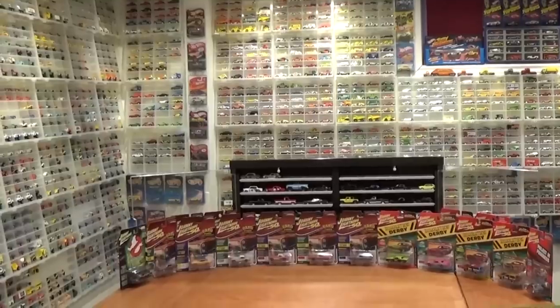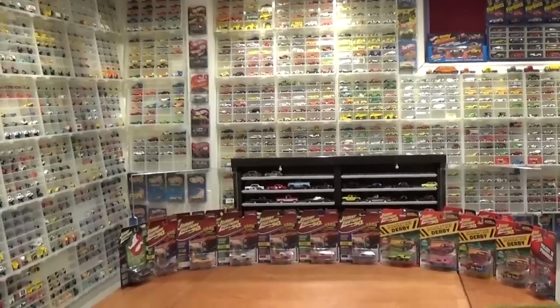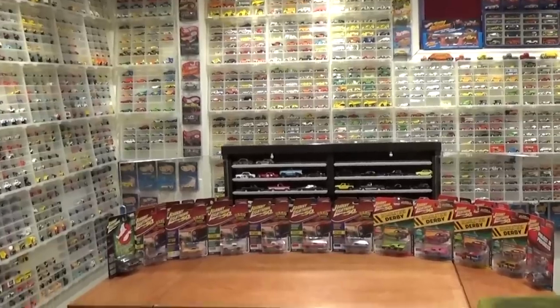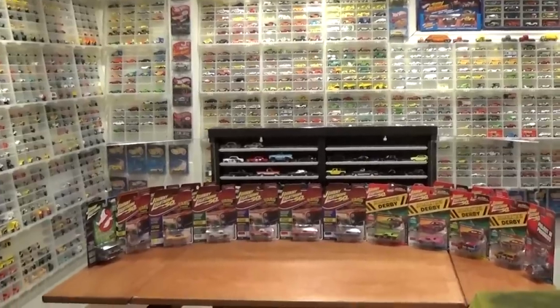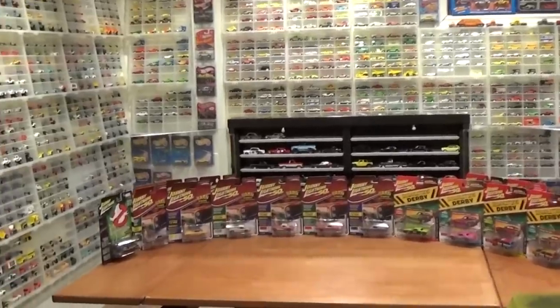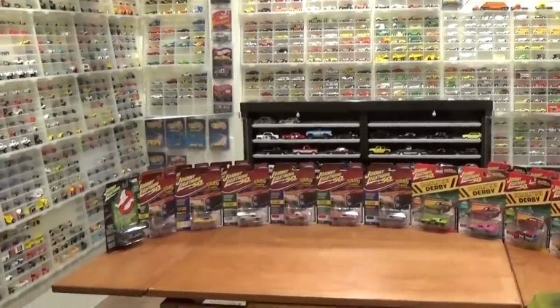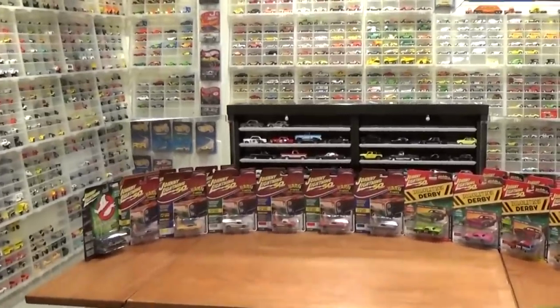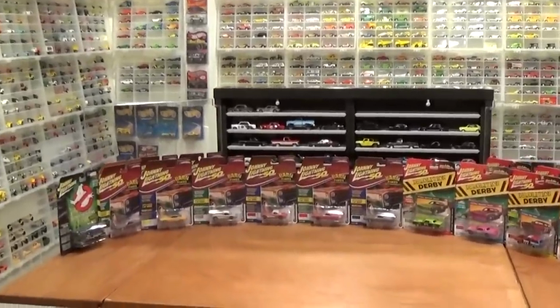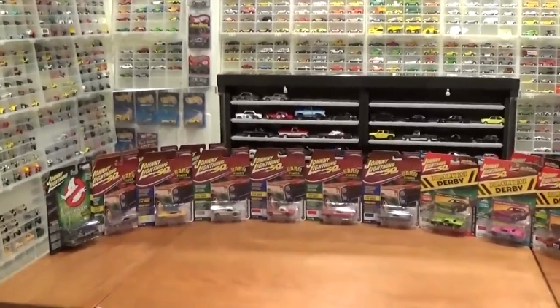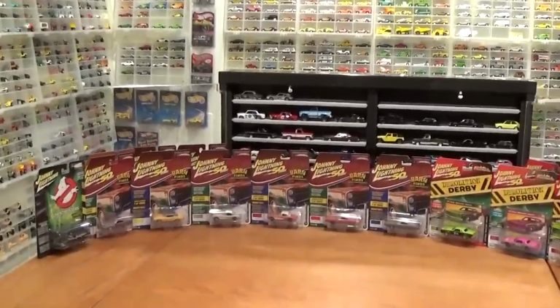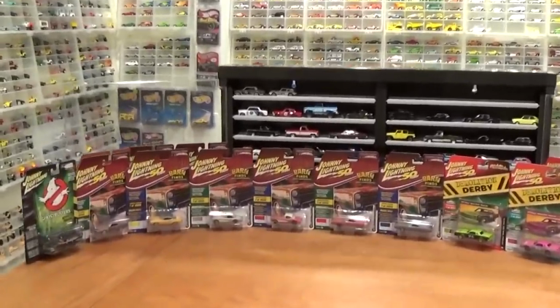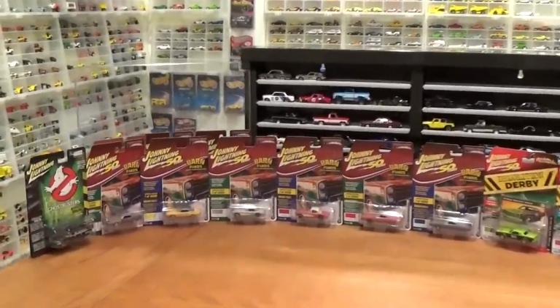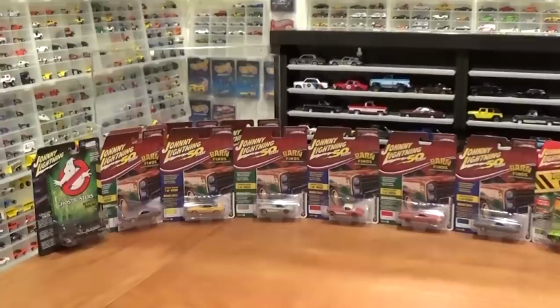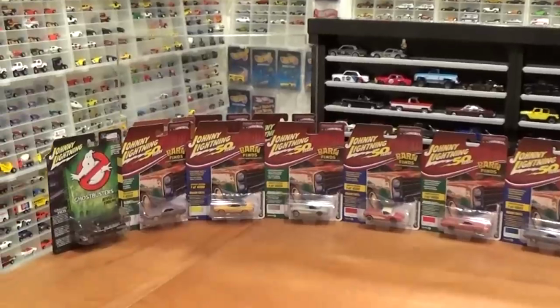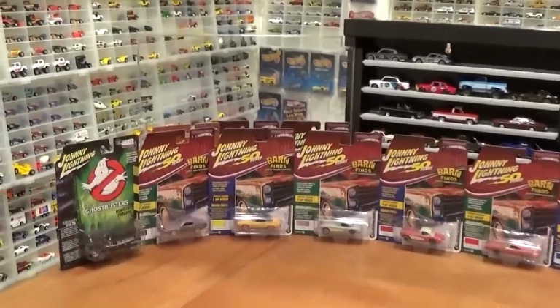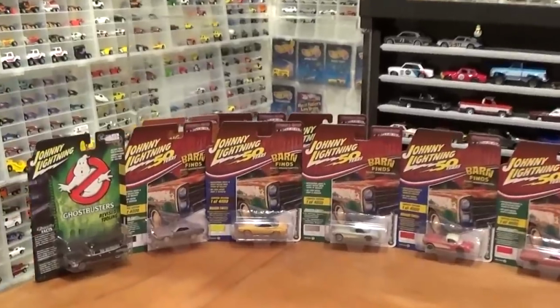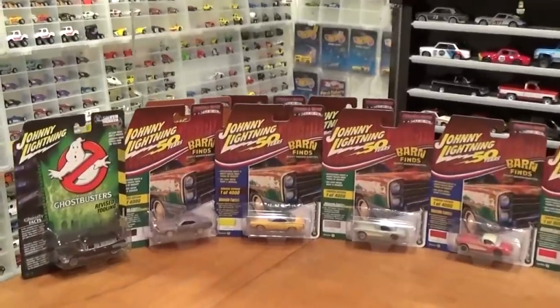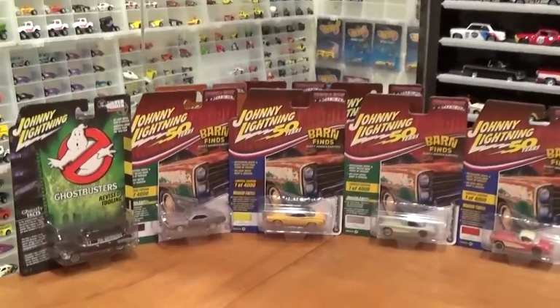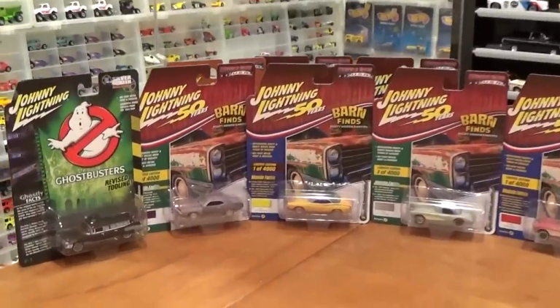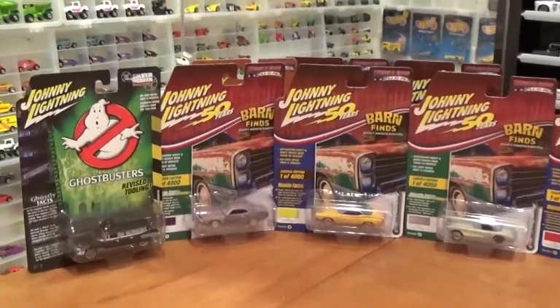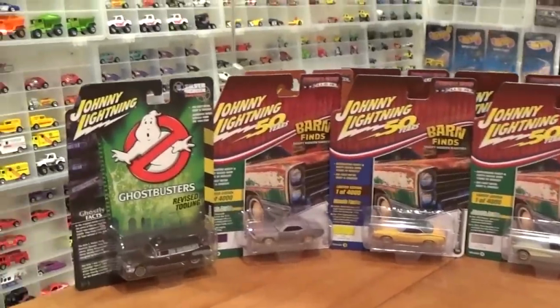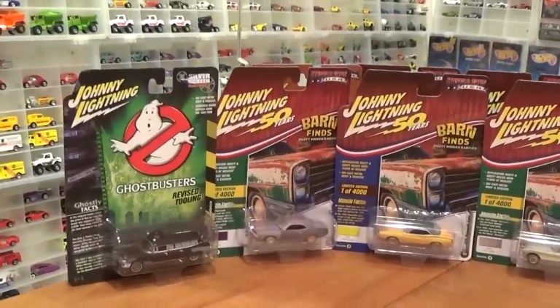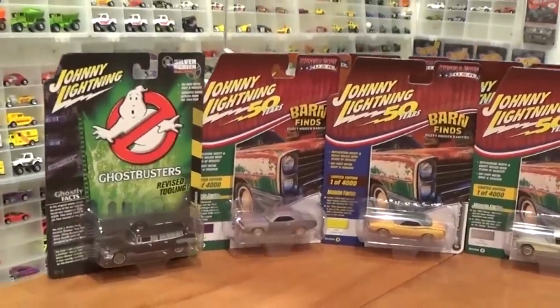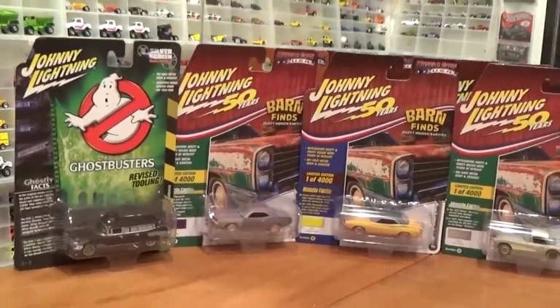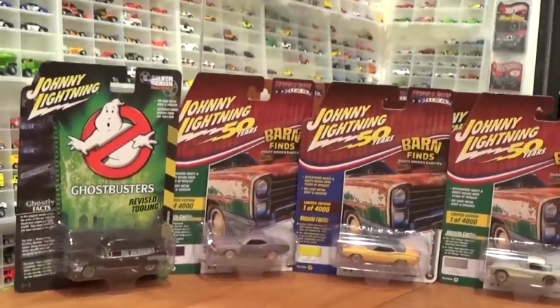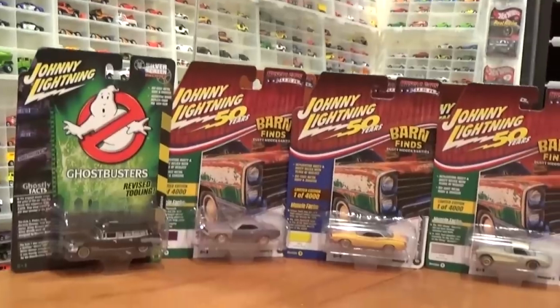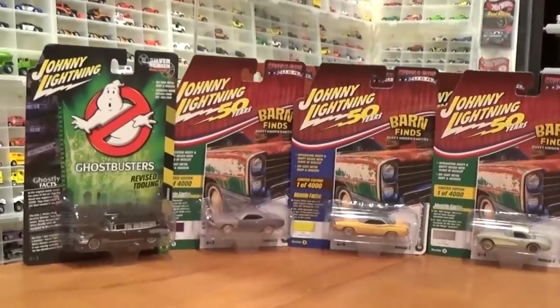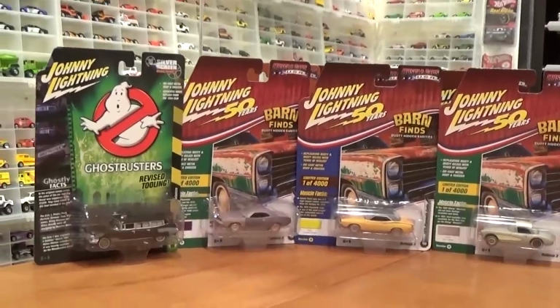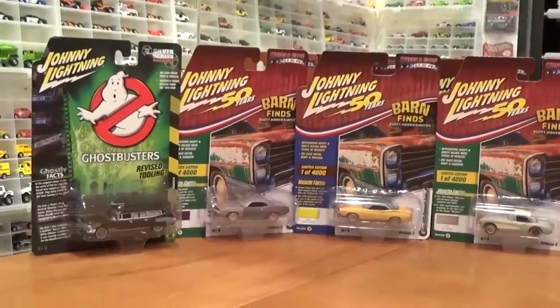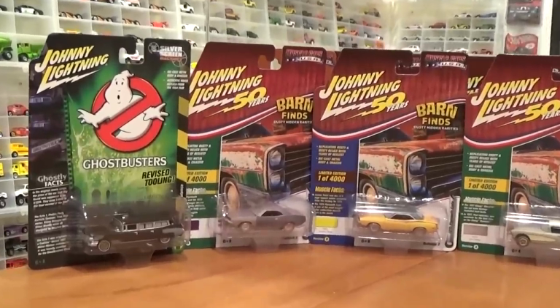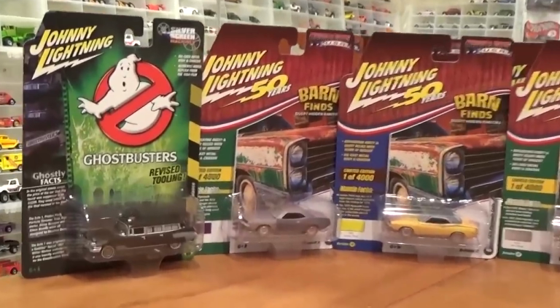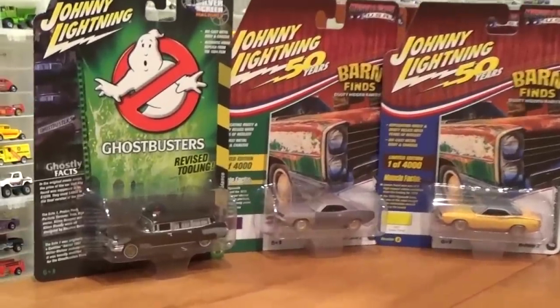Welcome back to the Die Cast Room. Today's video is featuring Johnny Lightning — I have some really cool cars from Johnny Lightning and it has been a while since I've reviewed any Johnny Lightning stuff, so quite excited to do this with you guys.